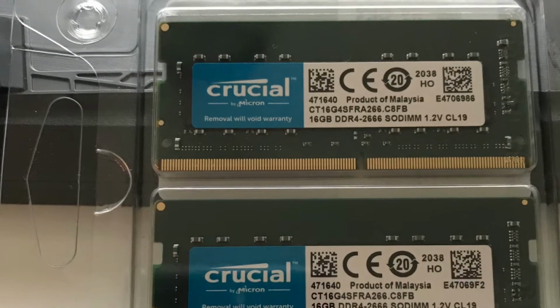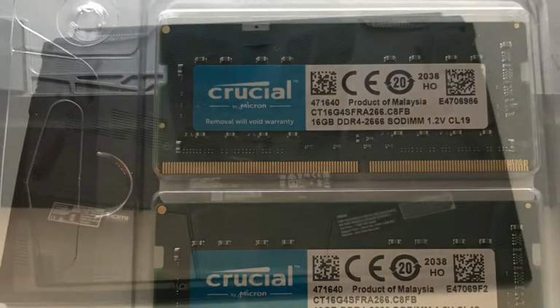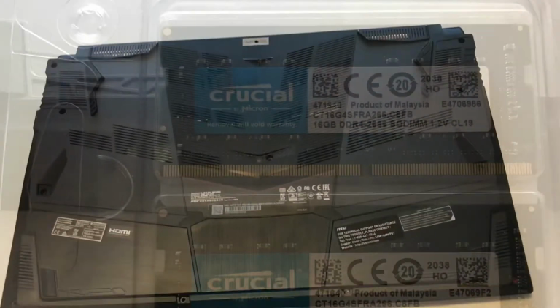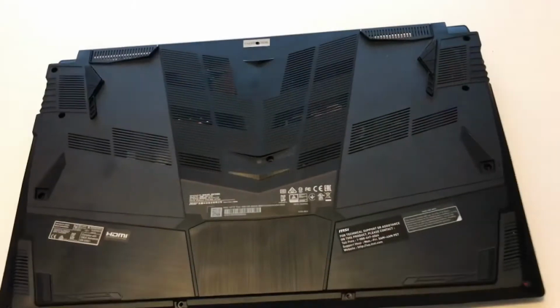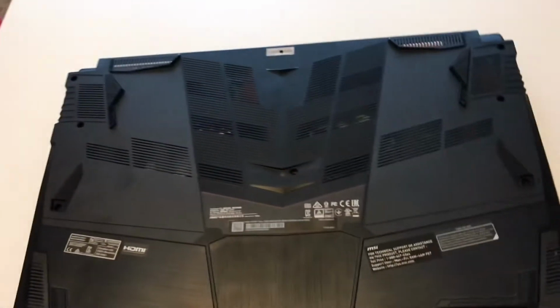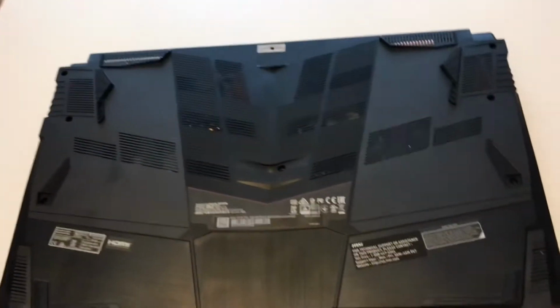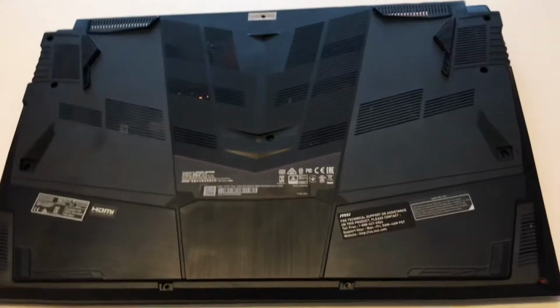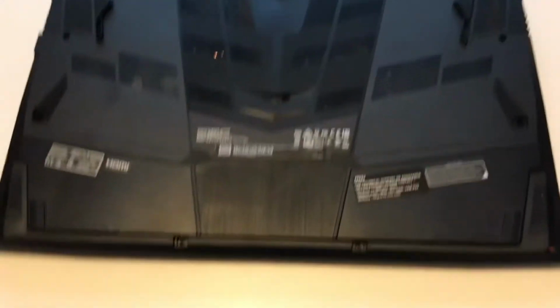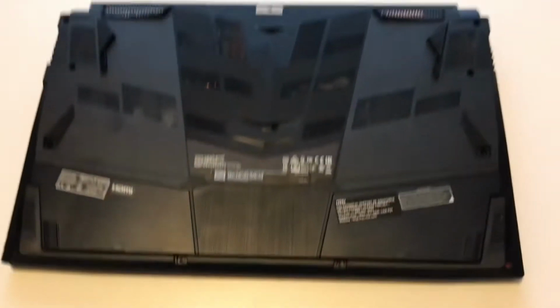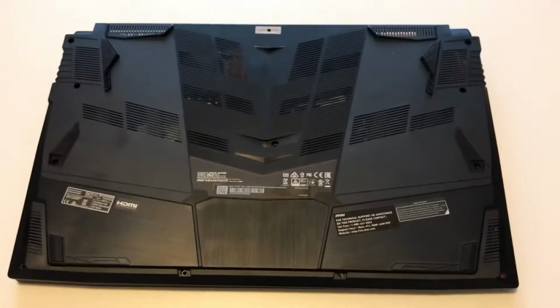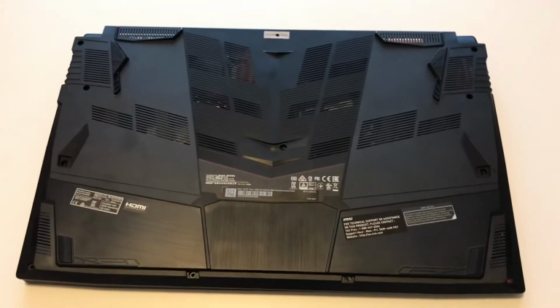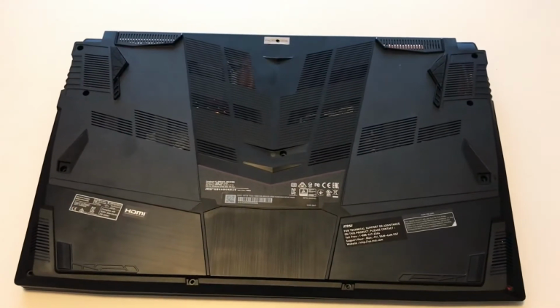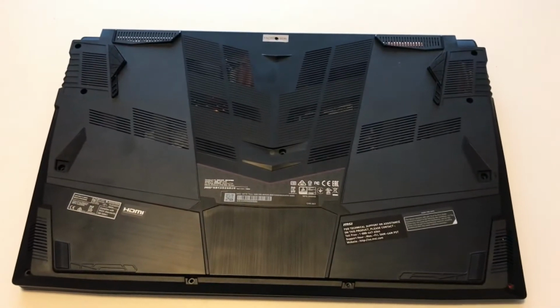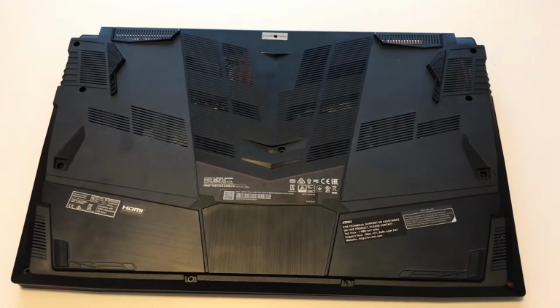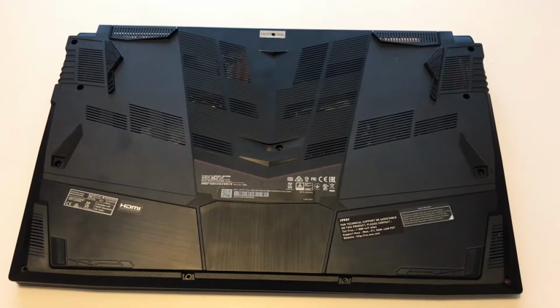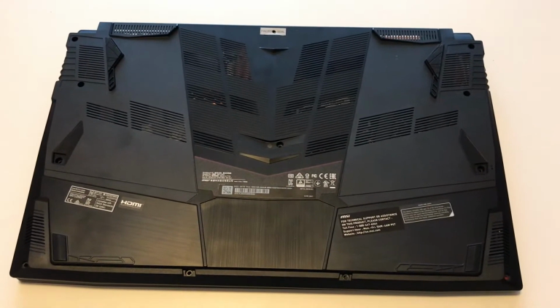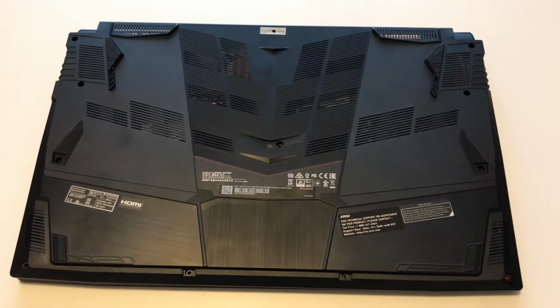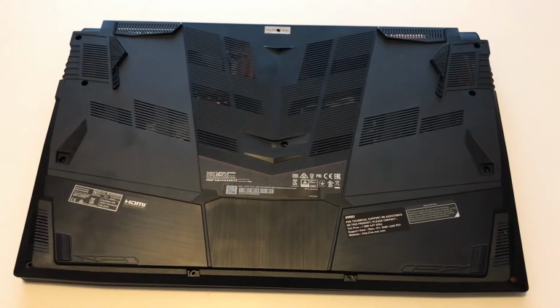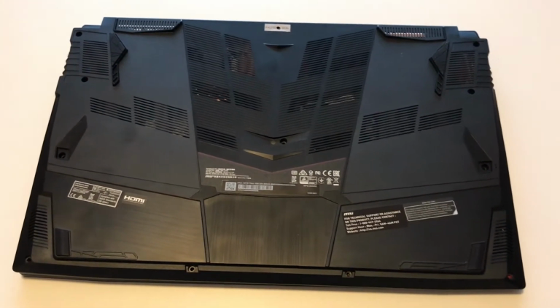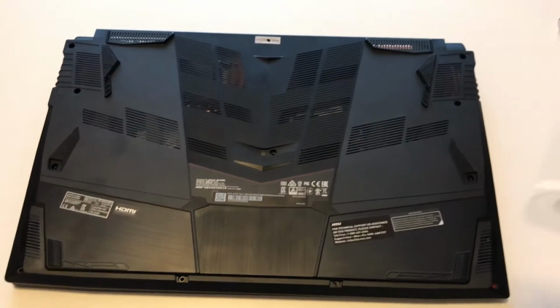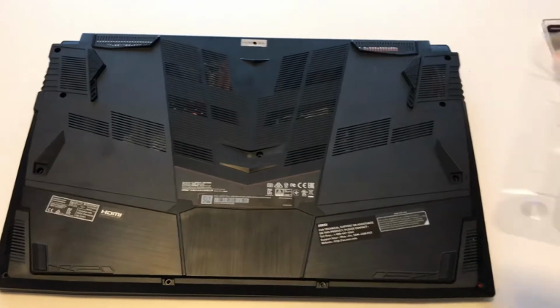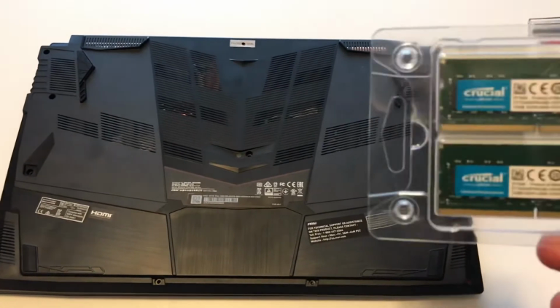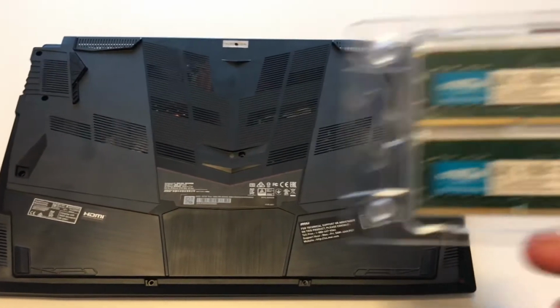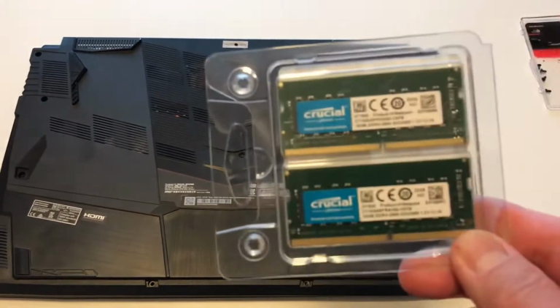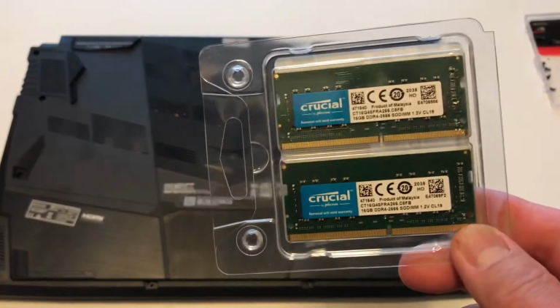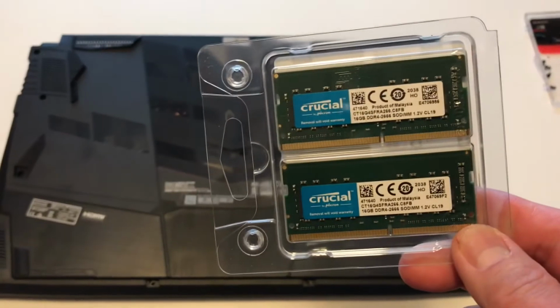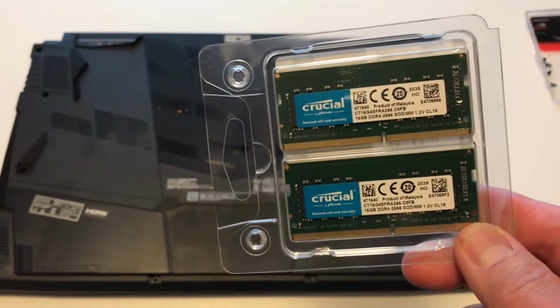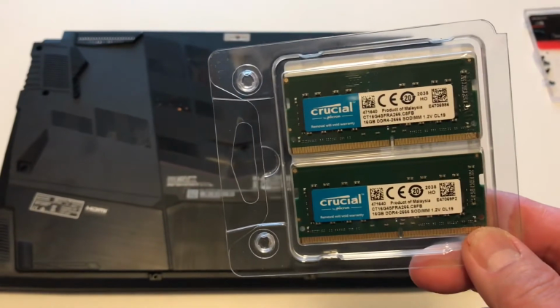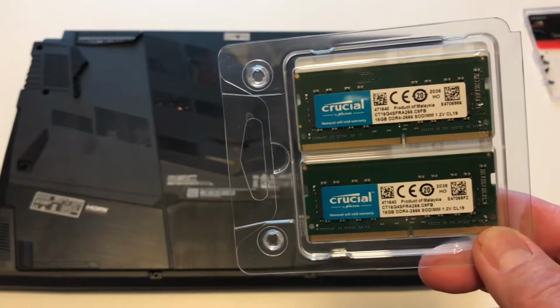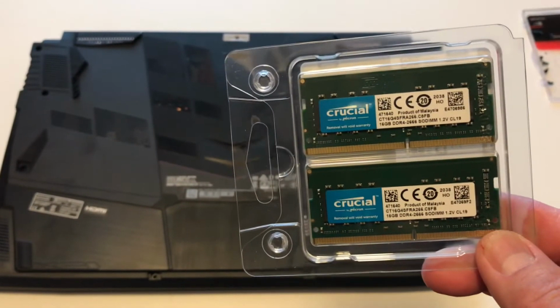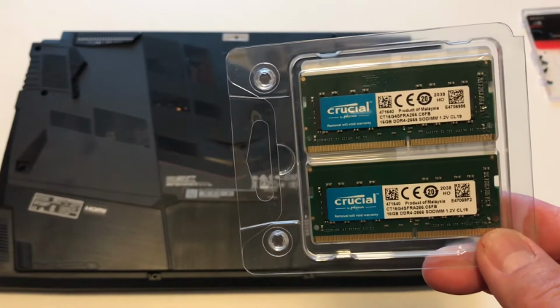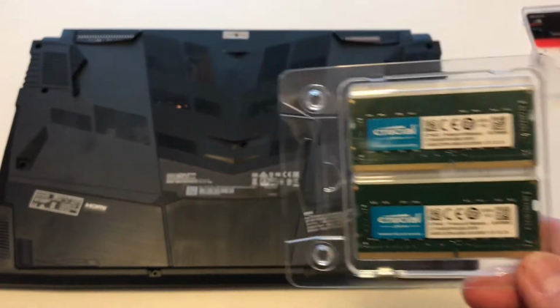I'm here to upgrade the memory for the MSI GF75 laptop. I purchased two sticks of the modules.